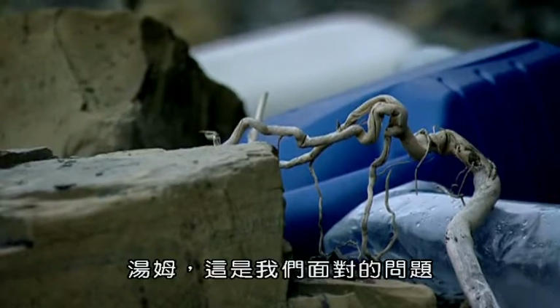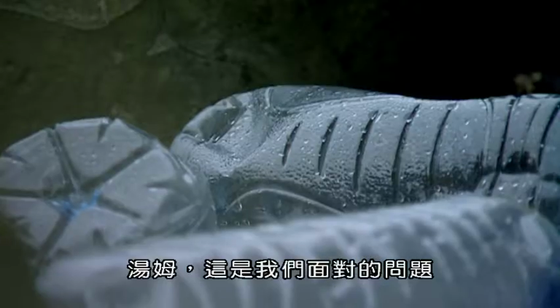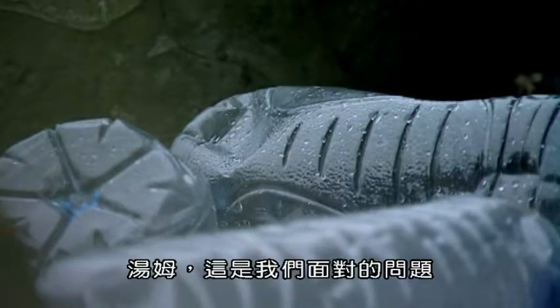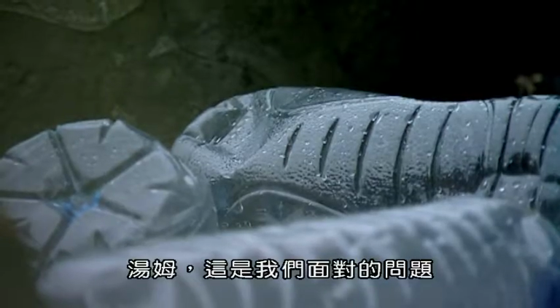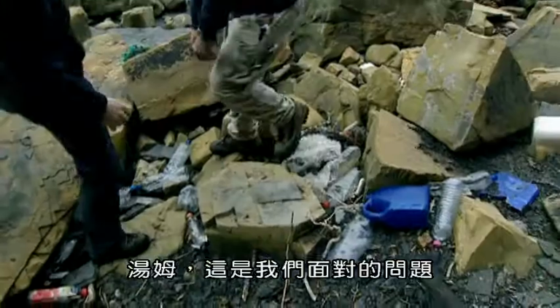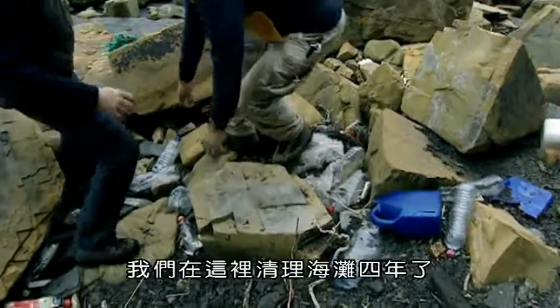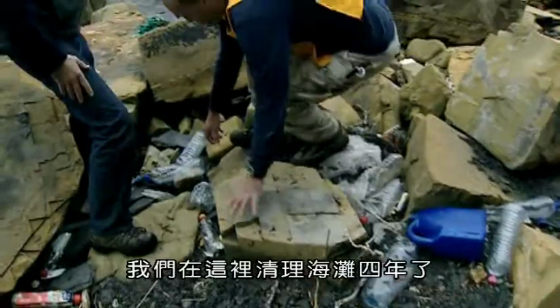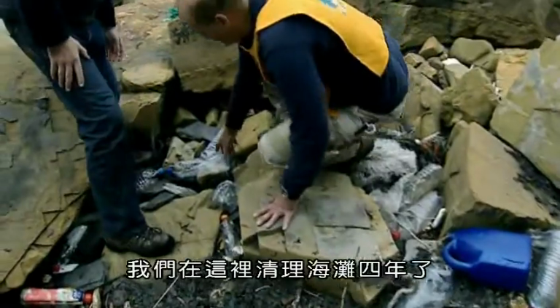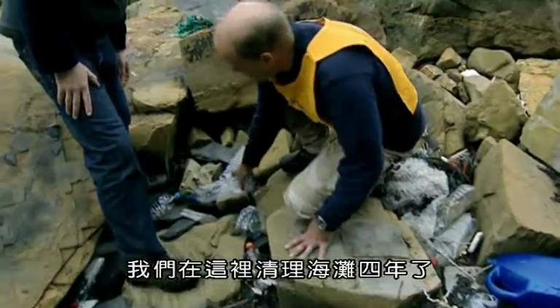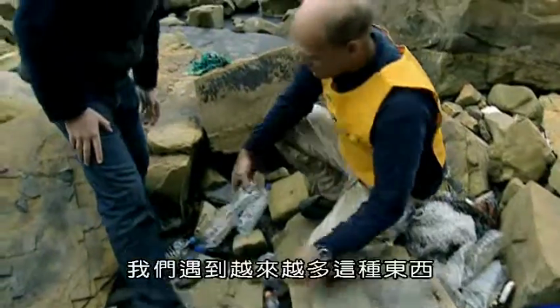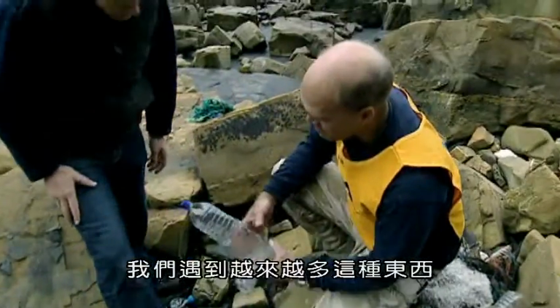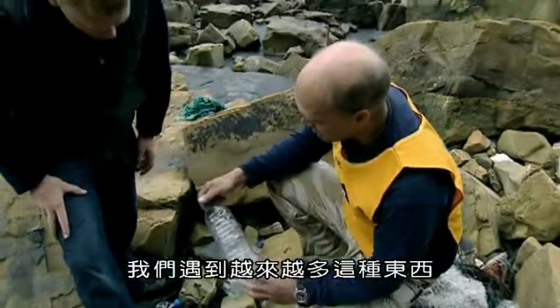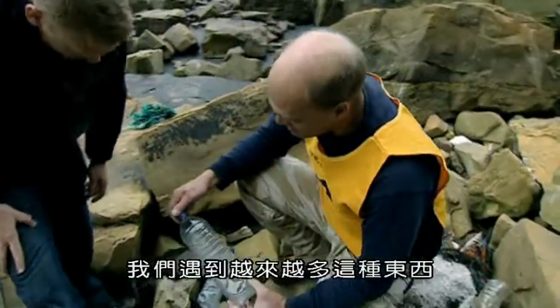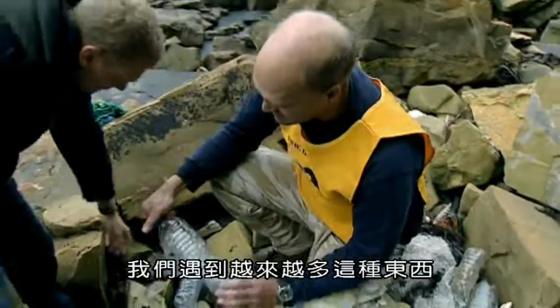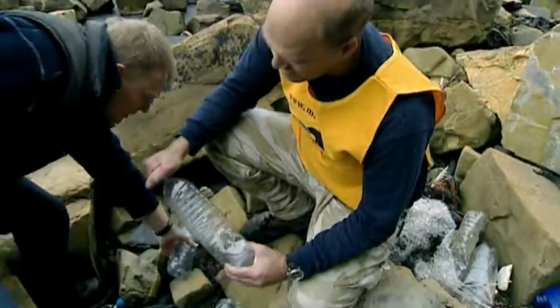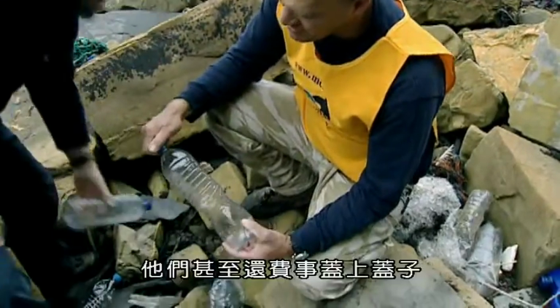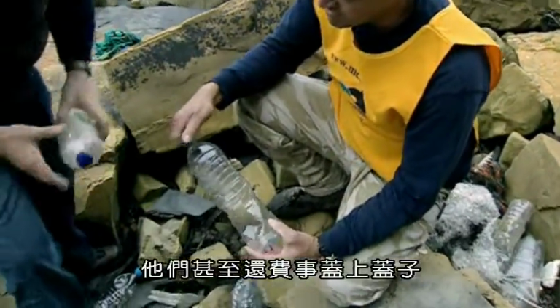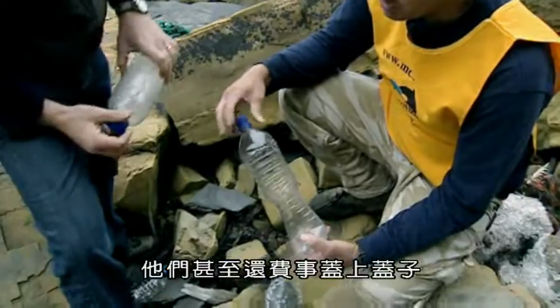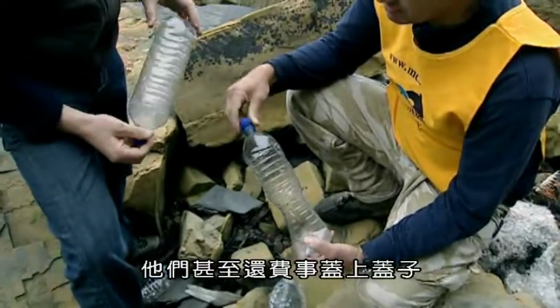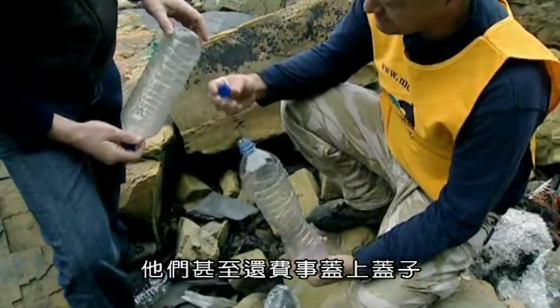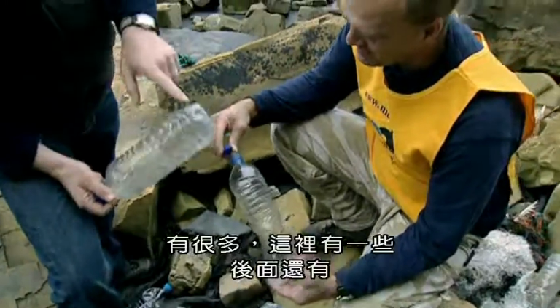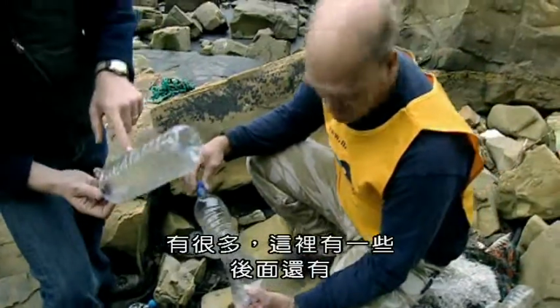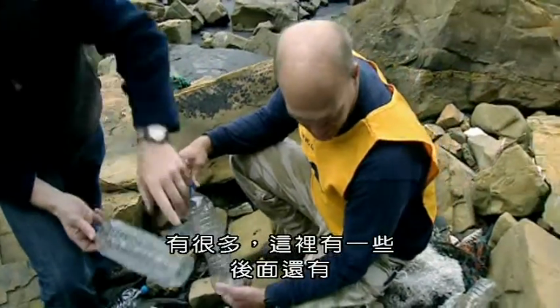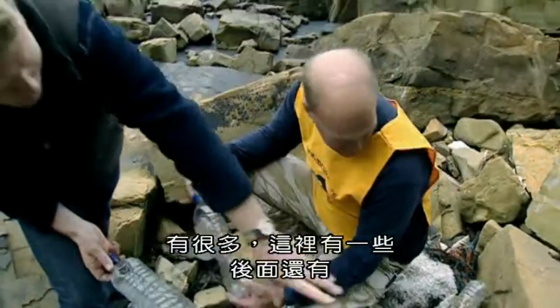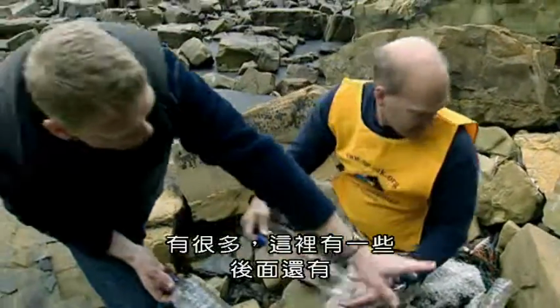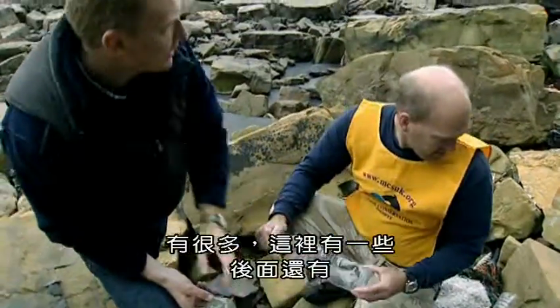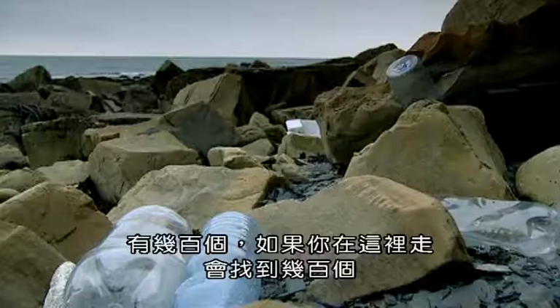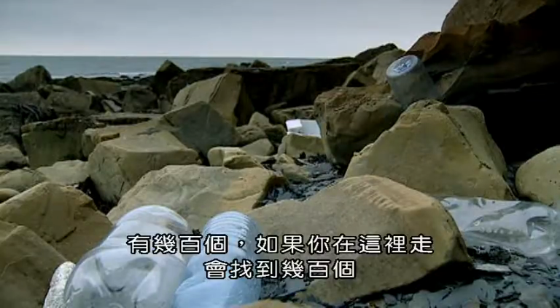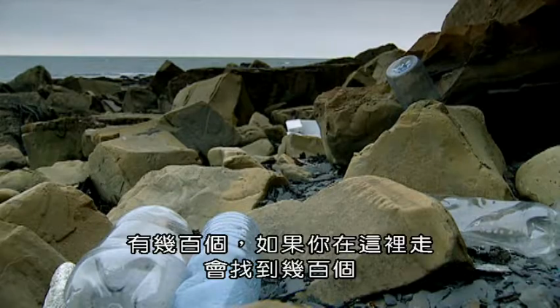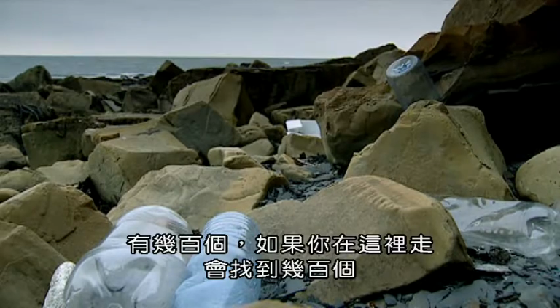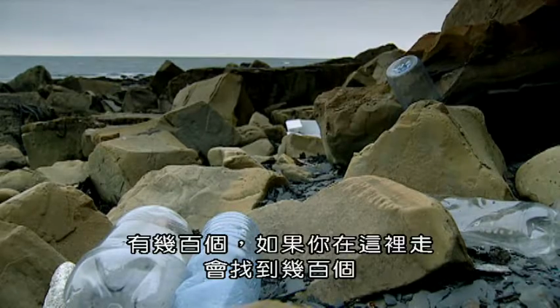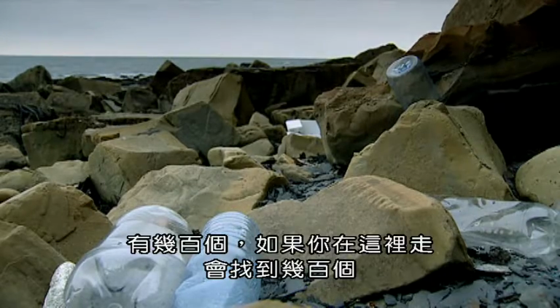OK Tom, this is the sort of problem we're up against. We've been cleaning the beach for four years here and we're encountering more and more of these. They even go to the trouble of screwing the tops back on. There's loads — there's some here but there's more around the back. There are hundreds; if you walk along here you'll find hundreds.